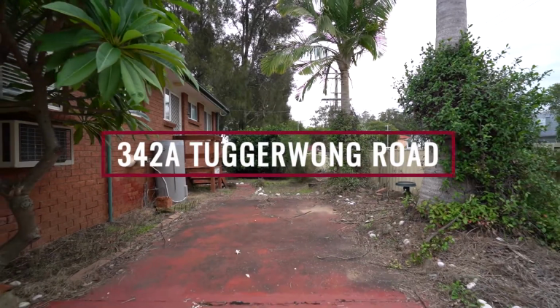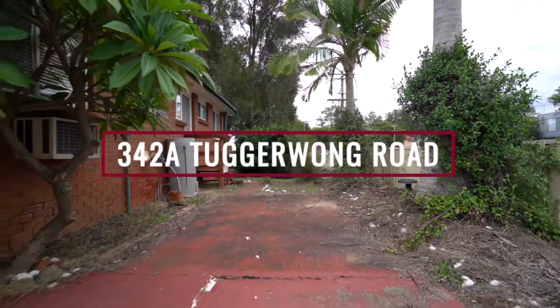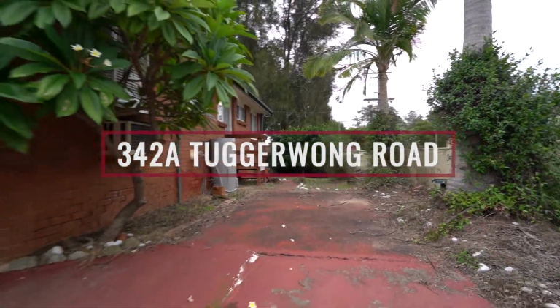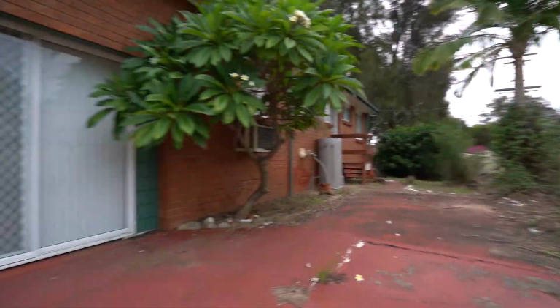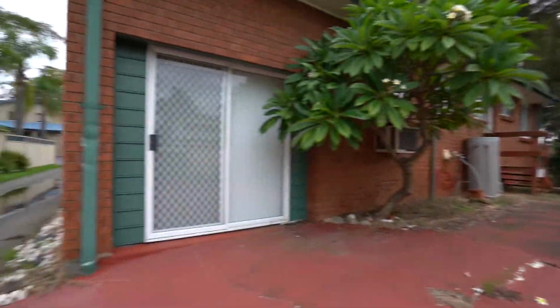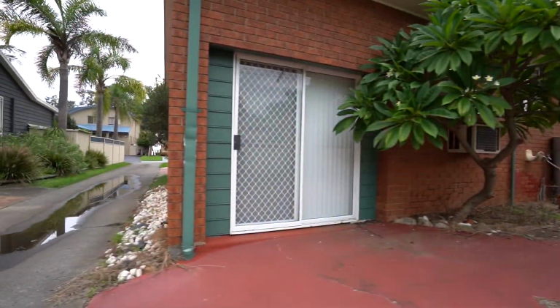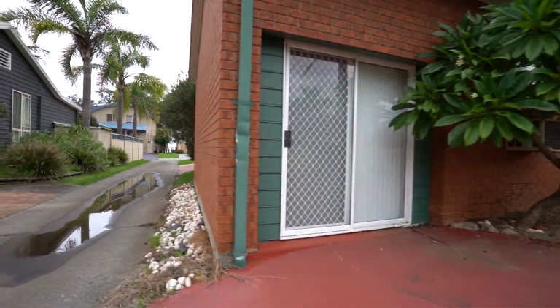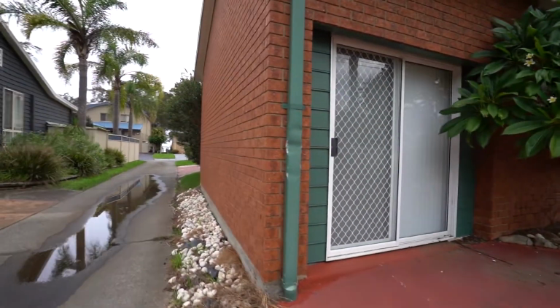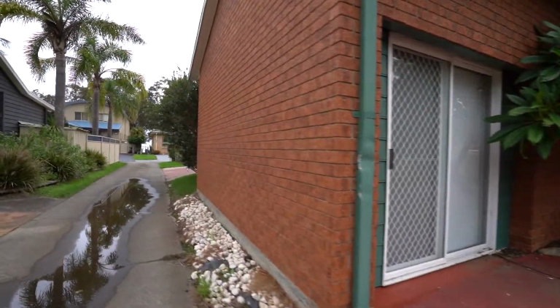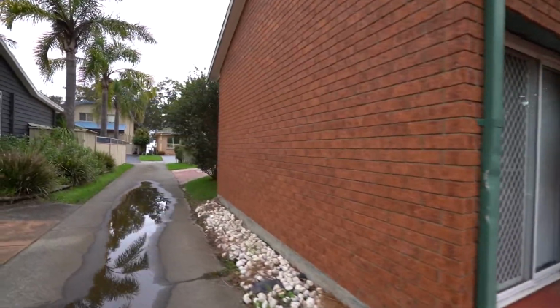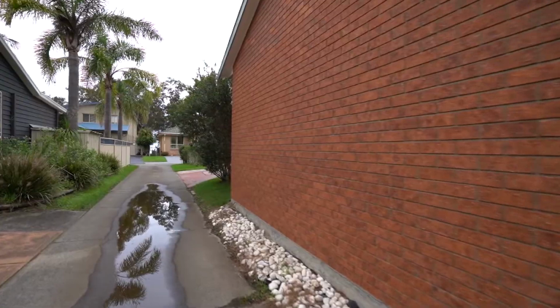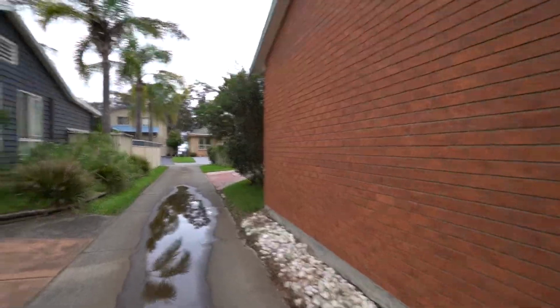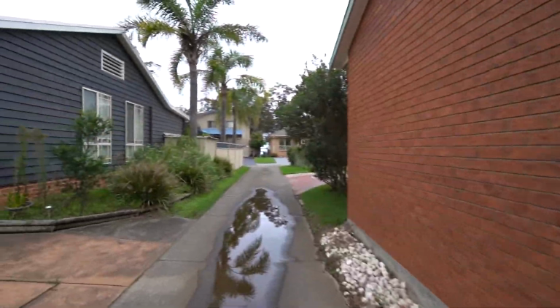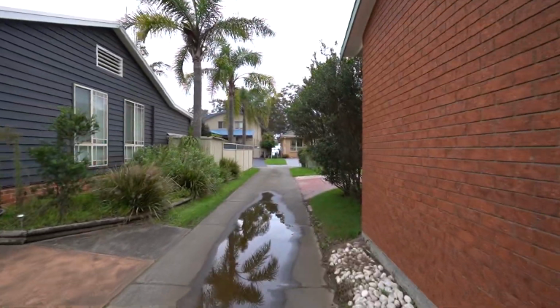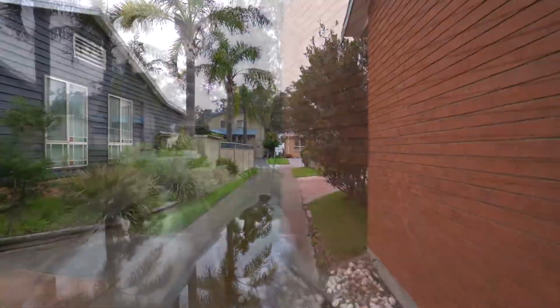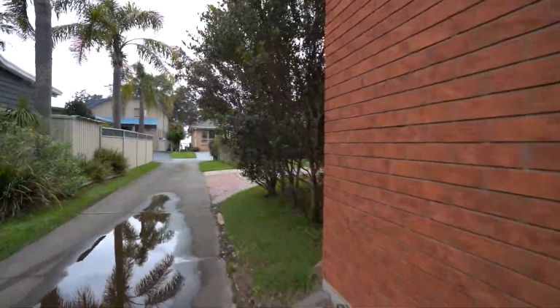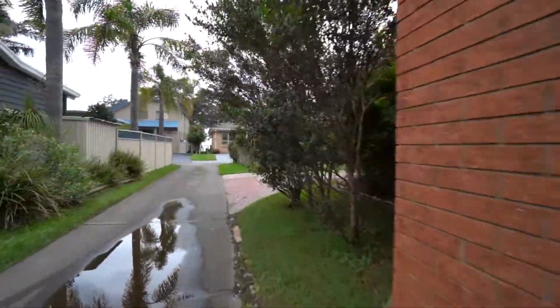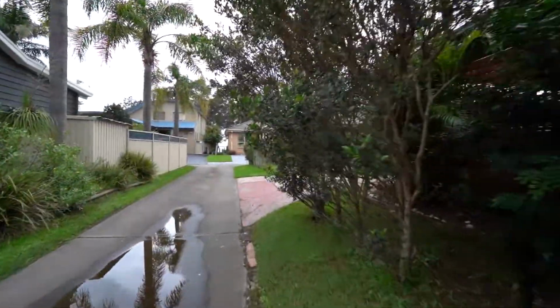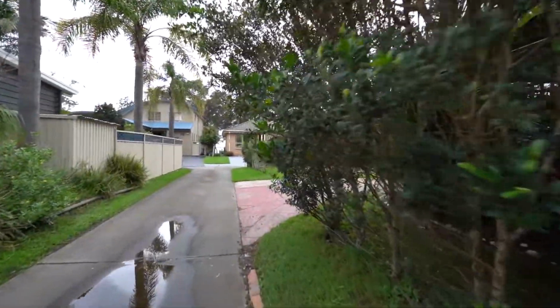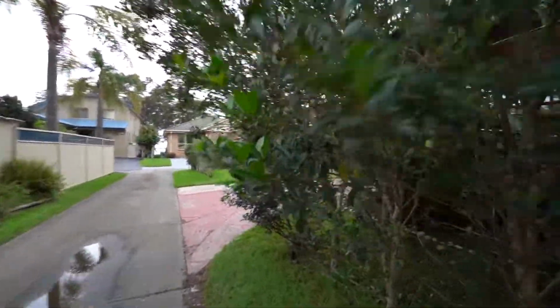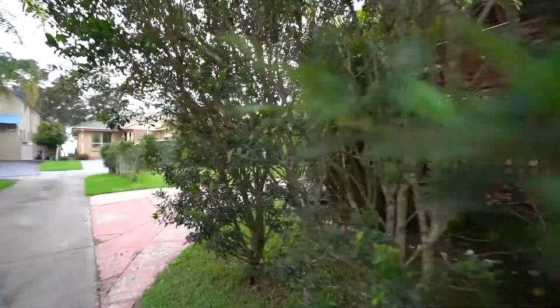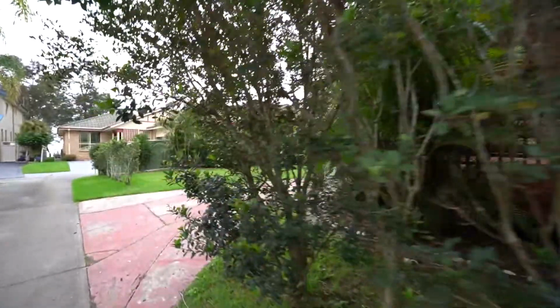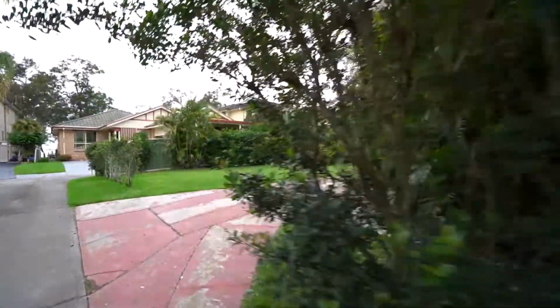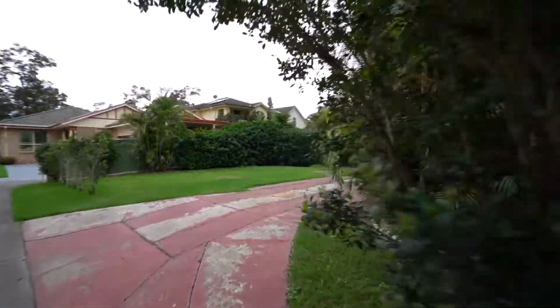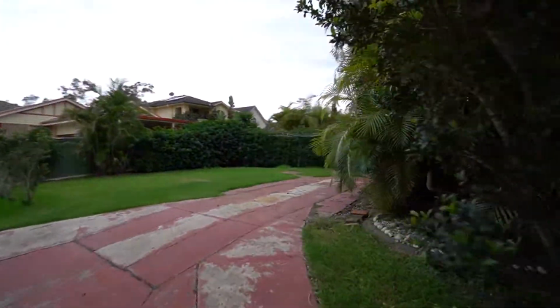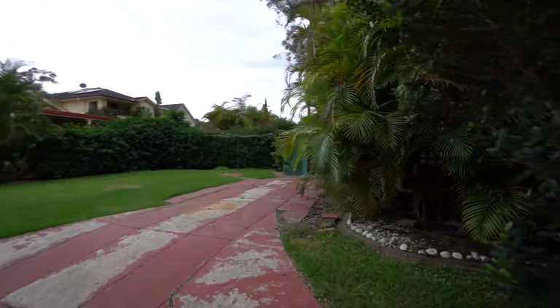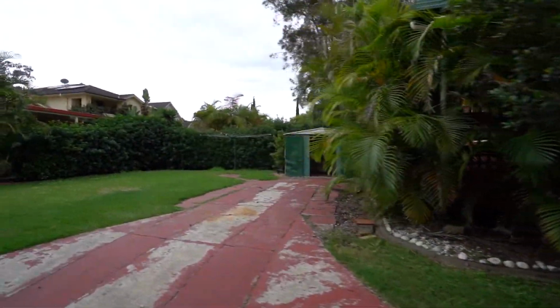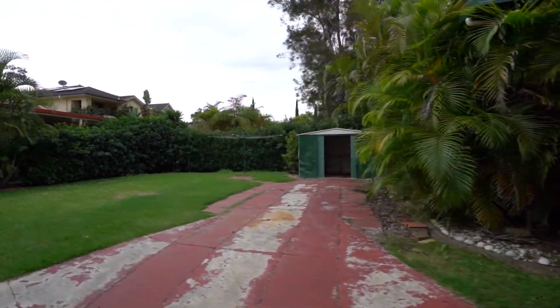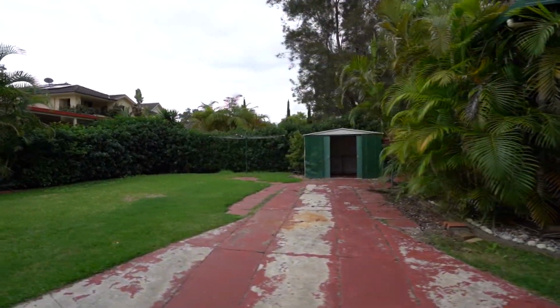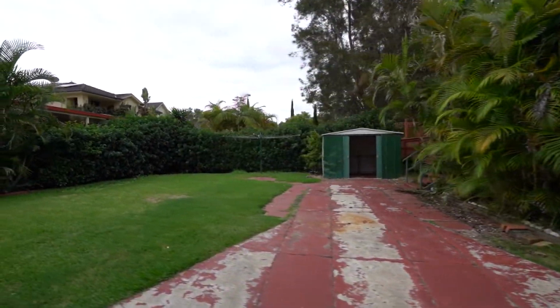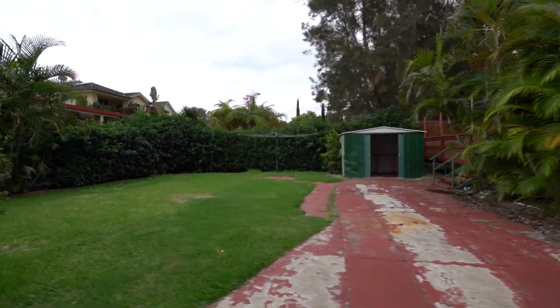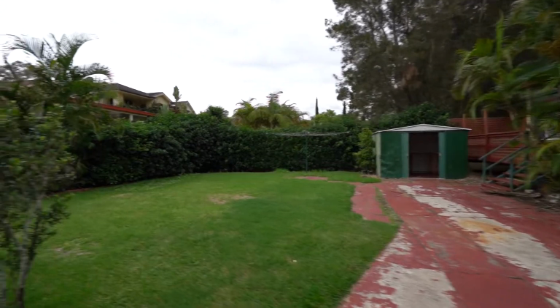So we're starting at the front of the property. As you can see, the first thing you'll notice is you've got a nice large parking area, which is great. This house is confusing as anything because the front is kind of like the back and the back is kind of like the front. So I would say the main entry is at the back of the property.